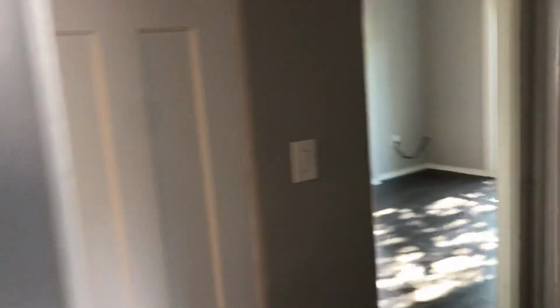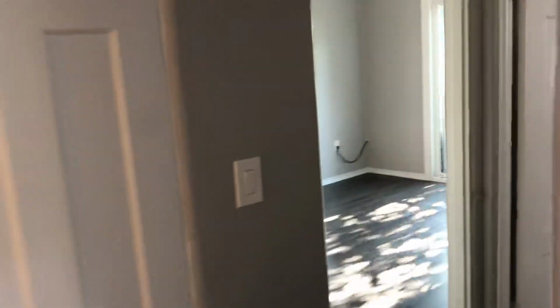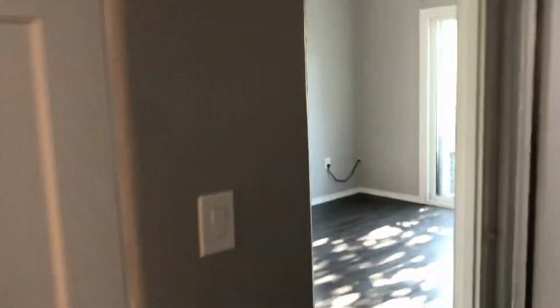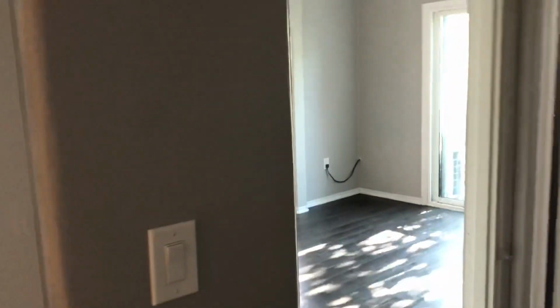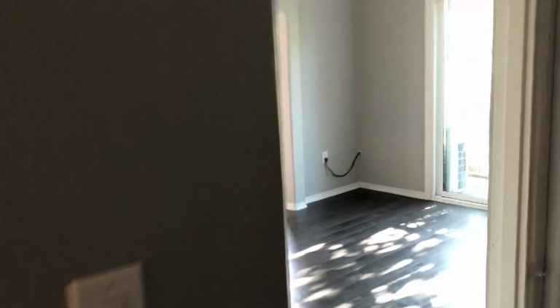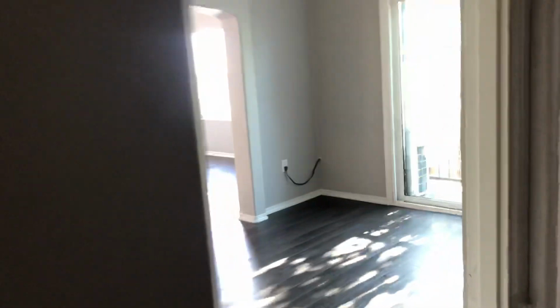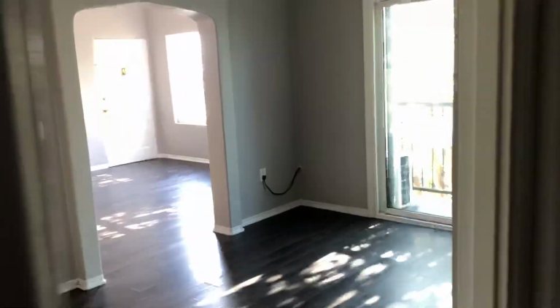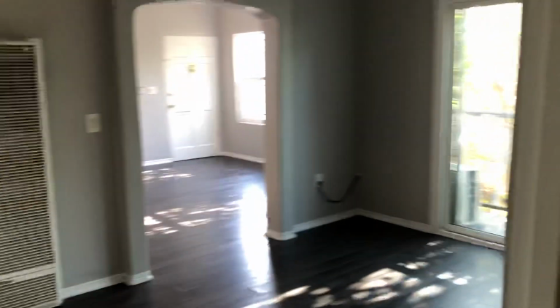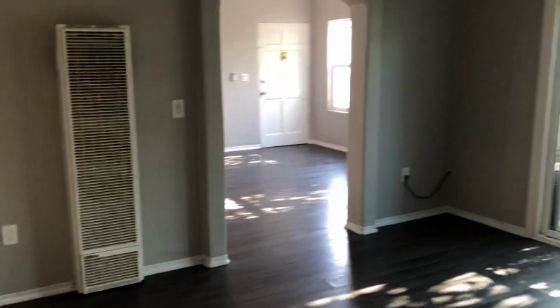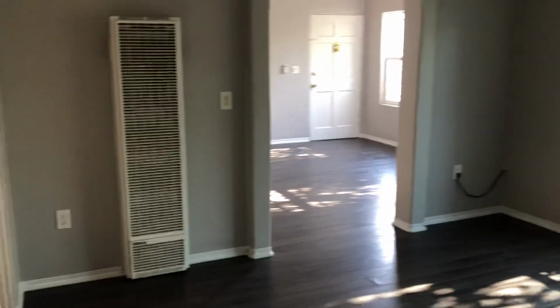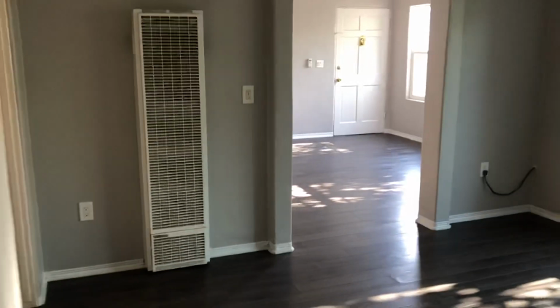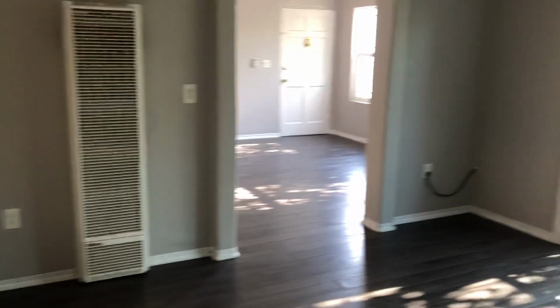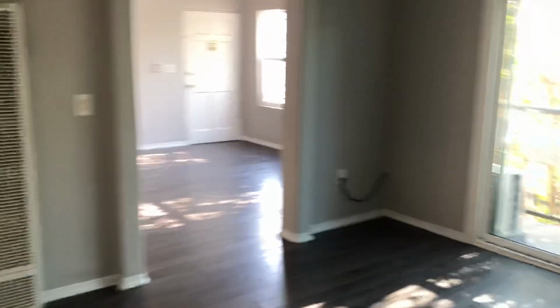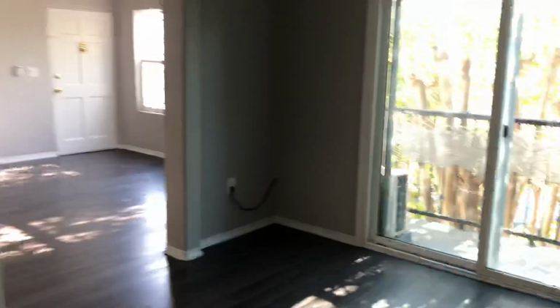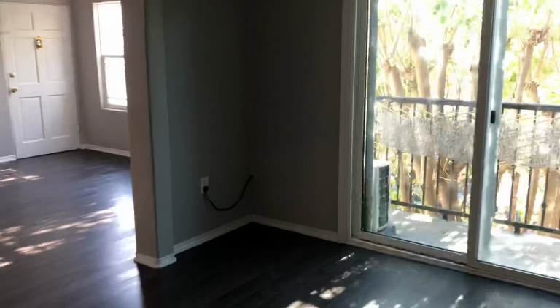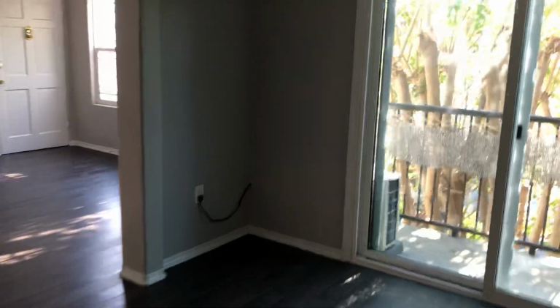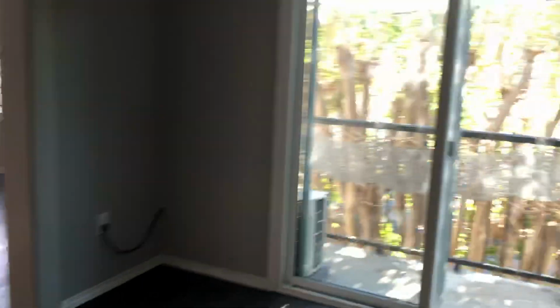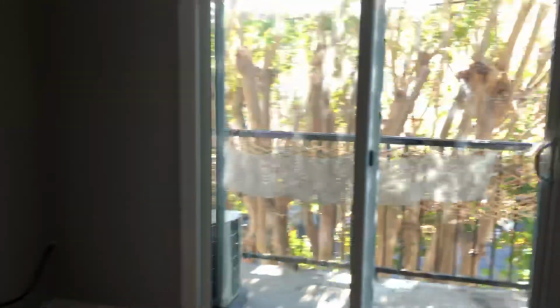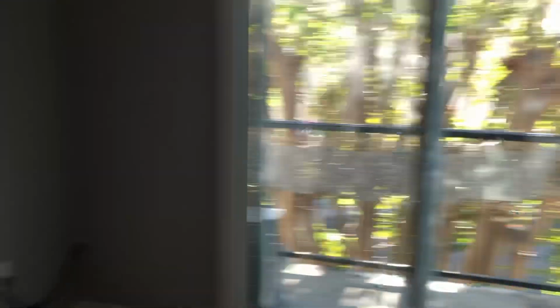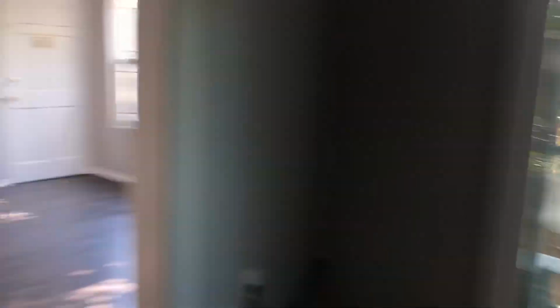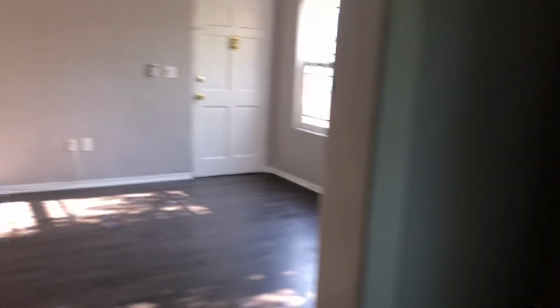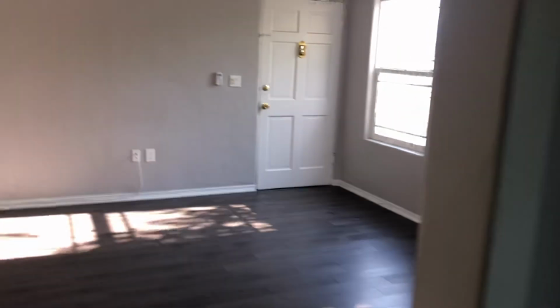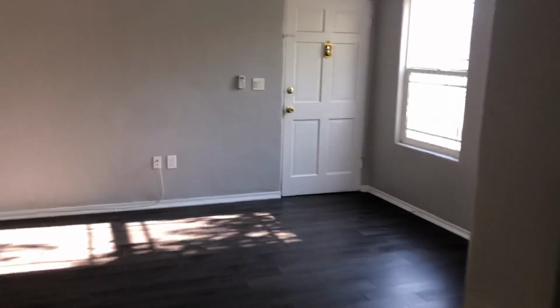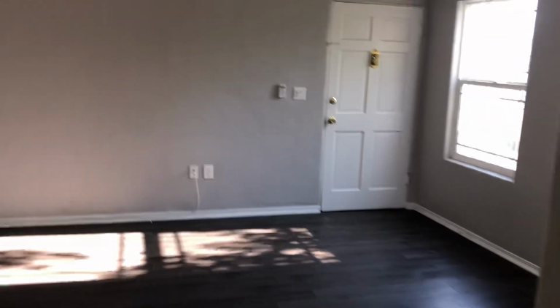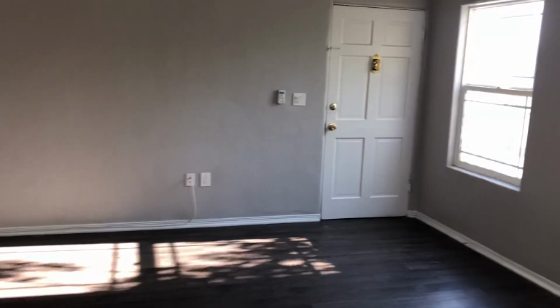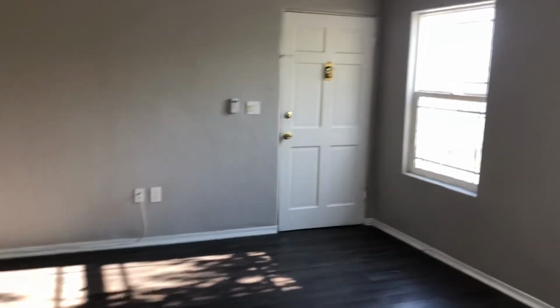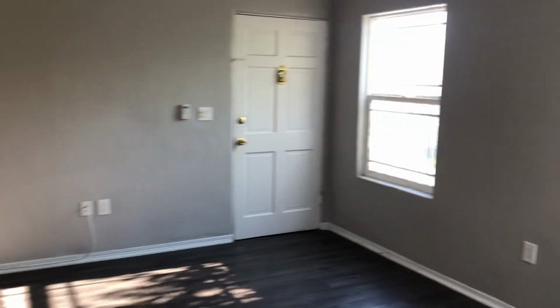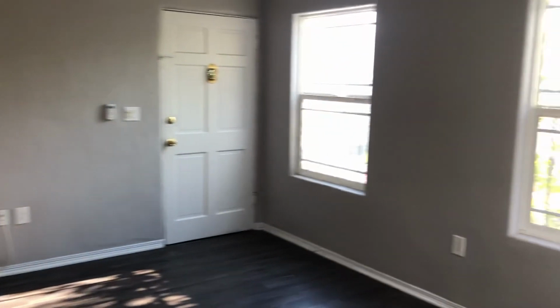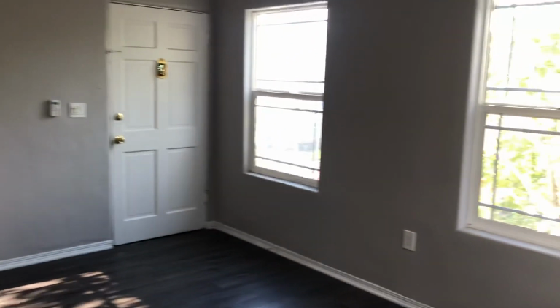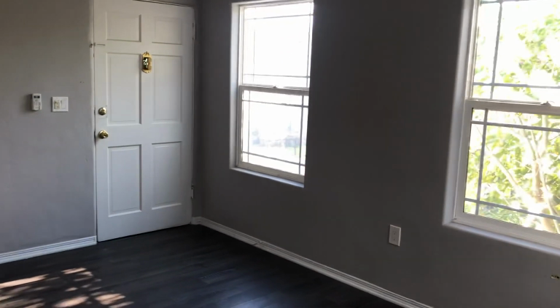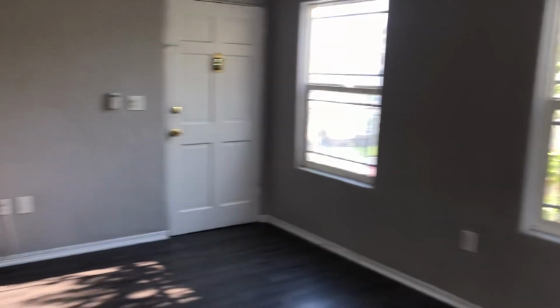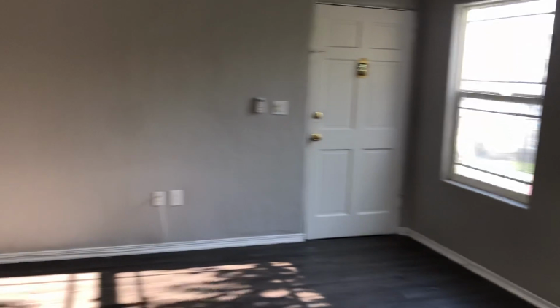We'll take you back and show you the dining room one more time and the living room. It's easy to show — a really good lease right now.